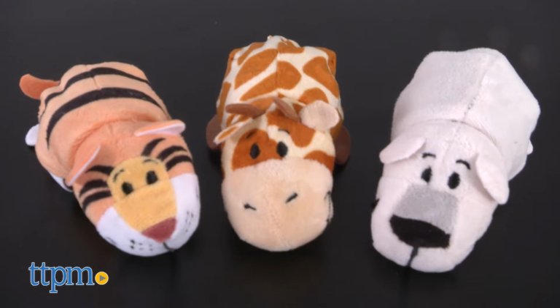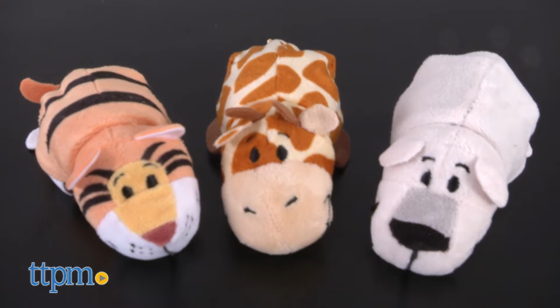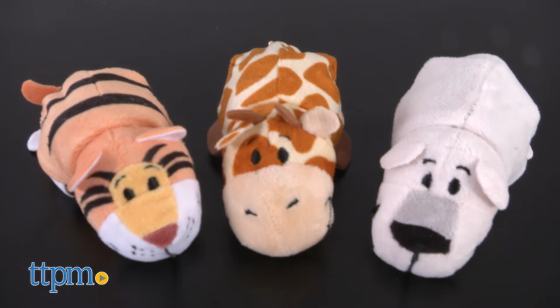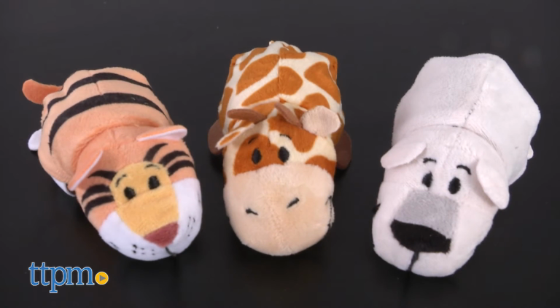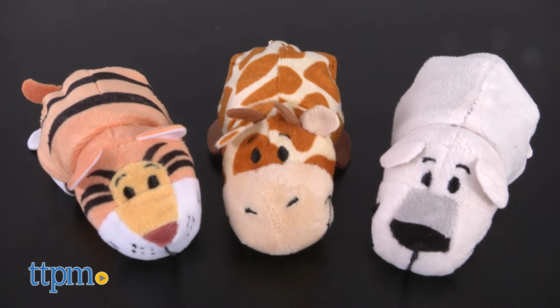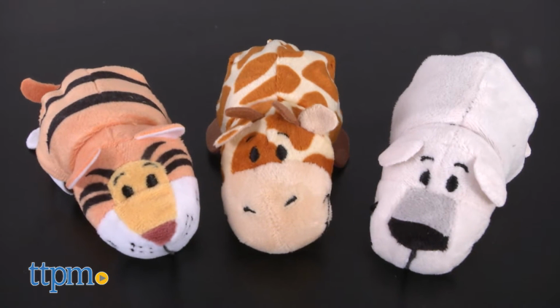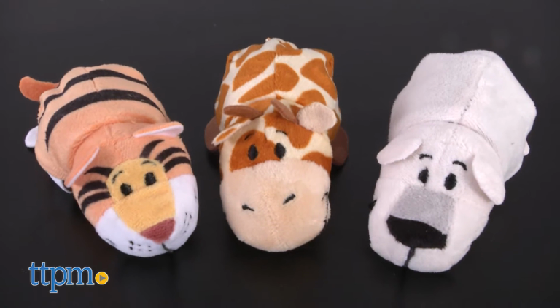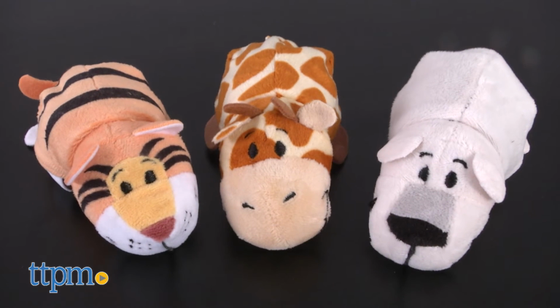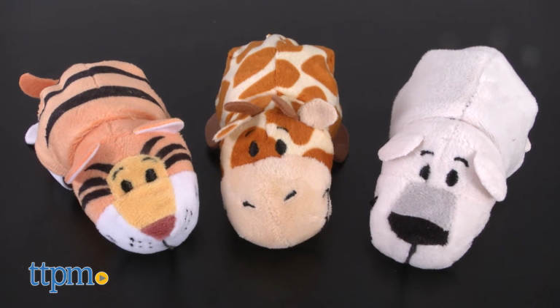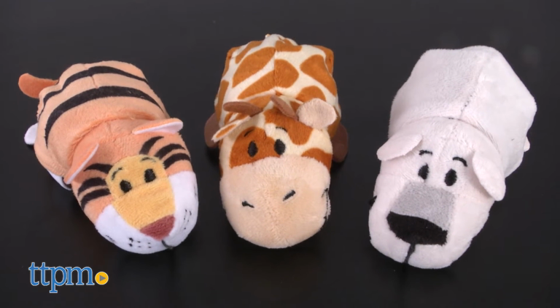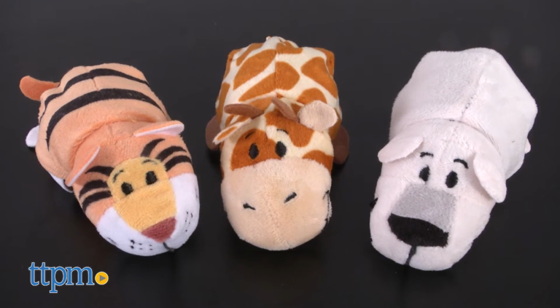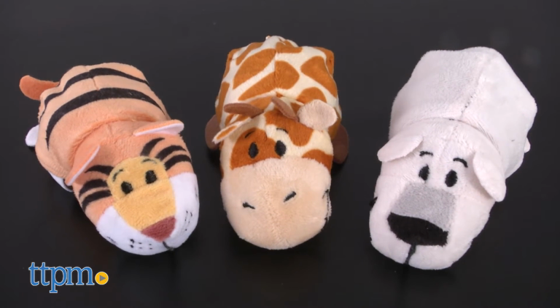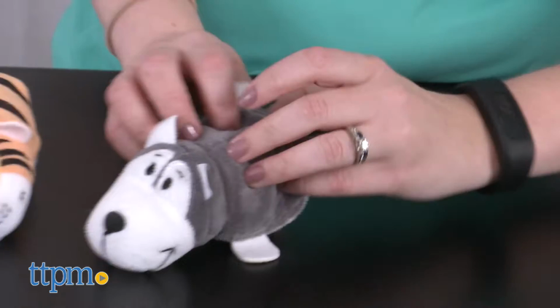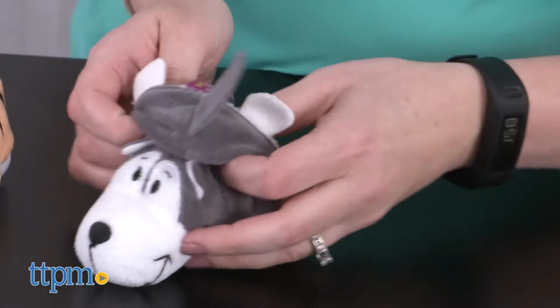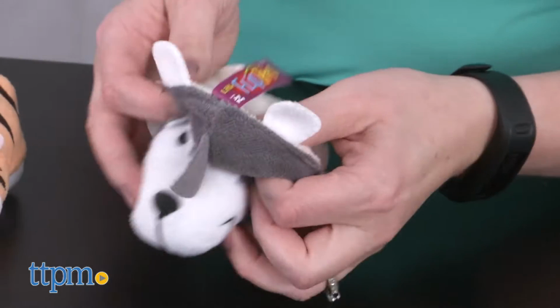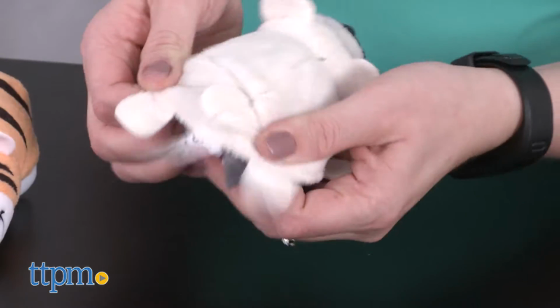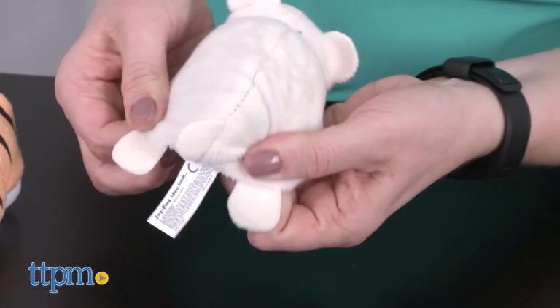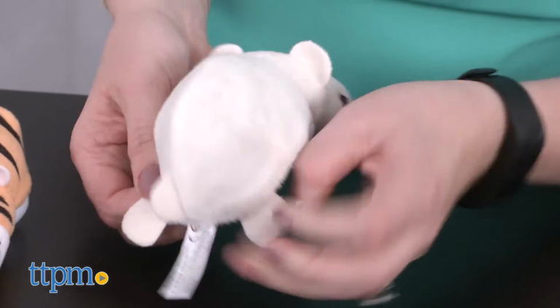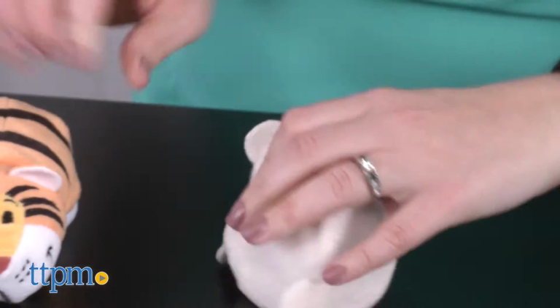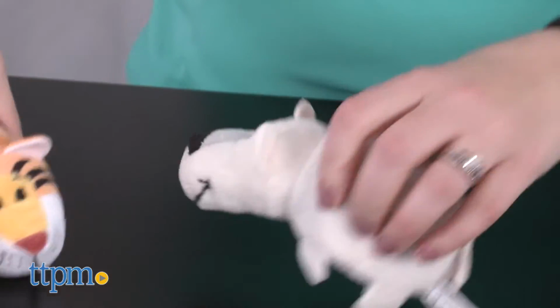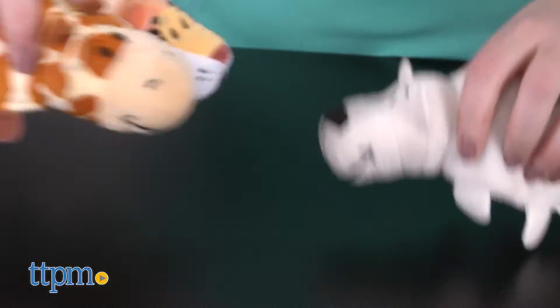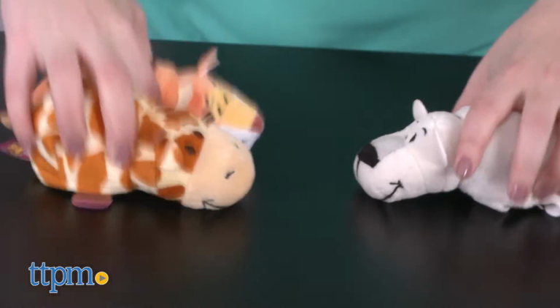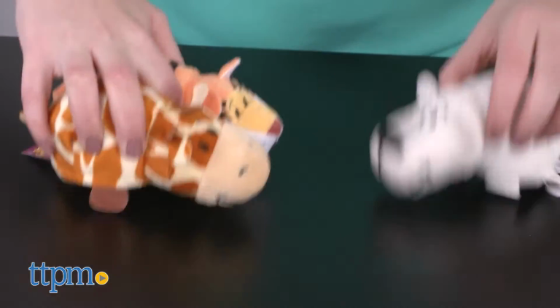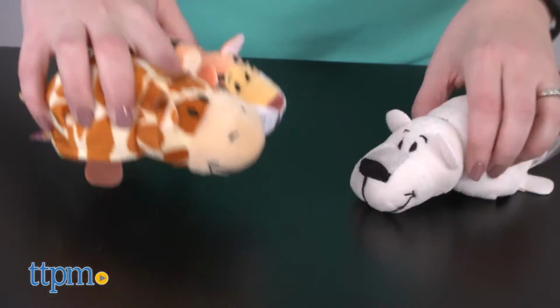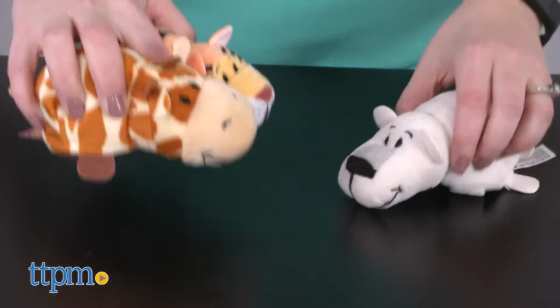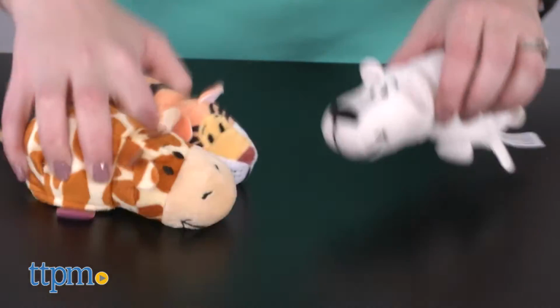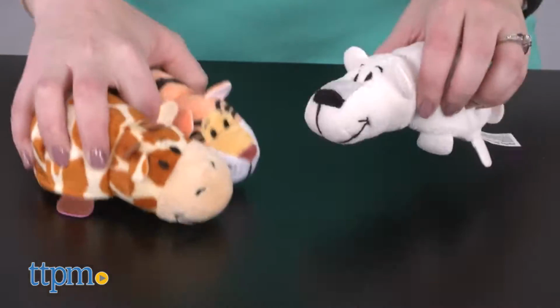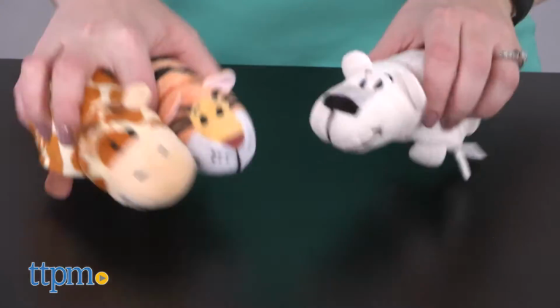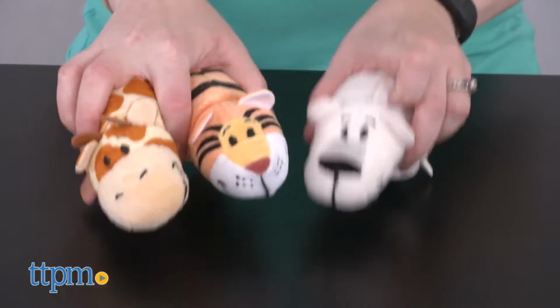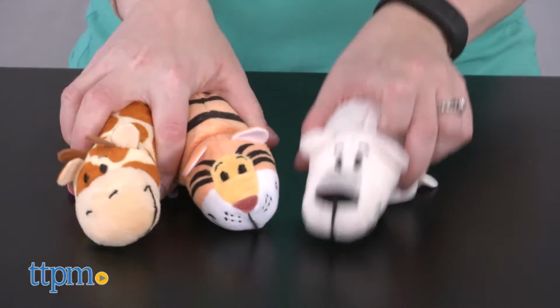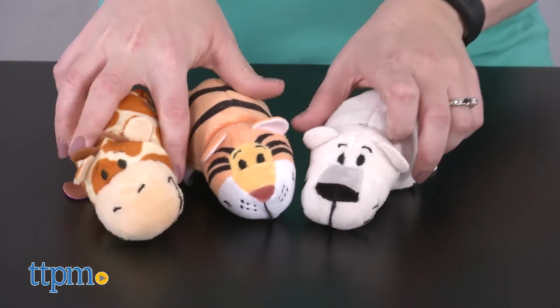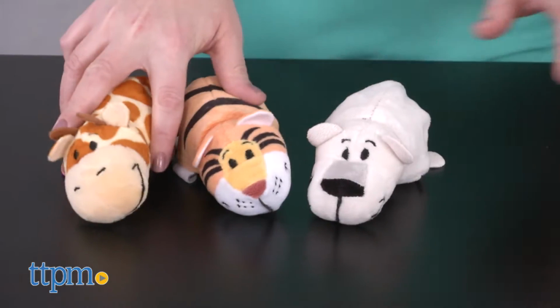These 5-inch mini stuffed animals from Jay at Play go from one animal to another in seconds to flip. Just pull the tag to lift up one end of the stuffed animal and cover it over the other end. Voila, you have a new stuffed animal.